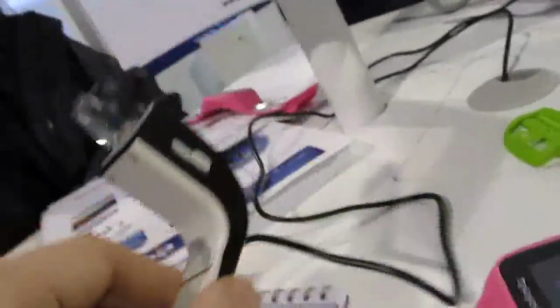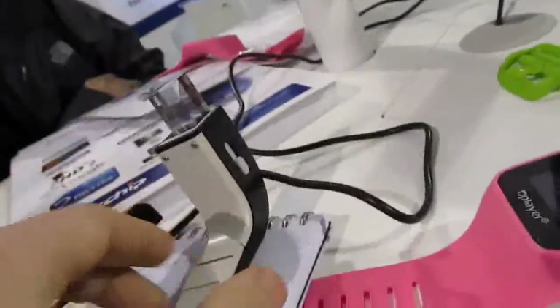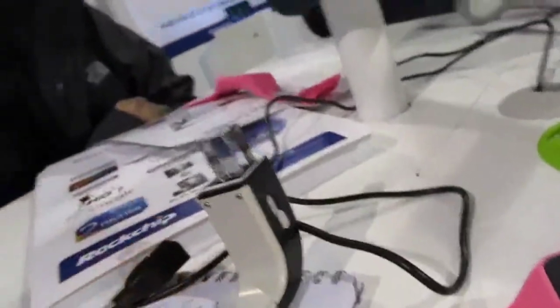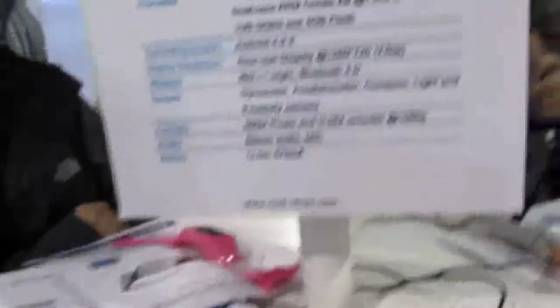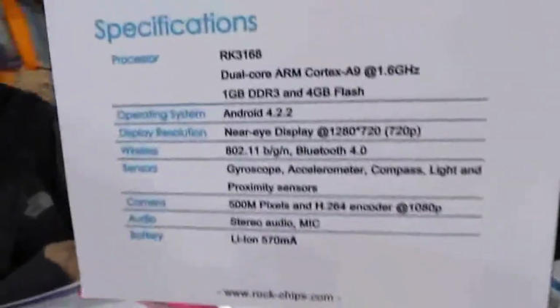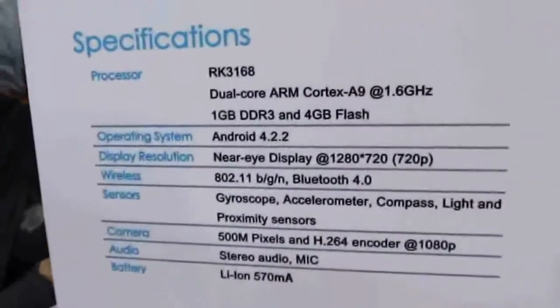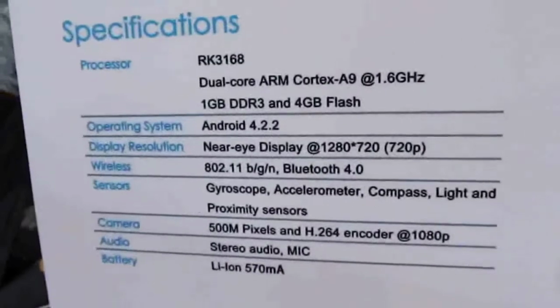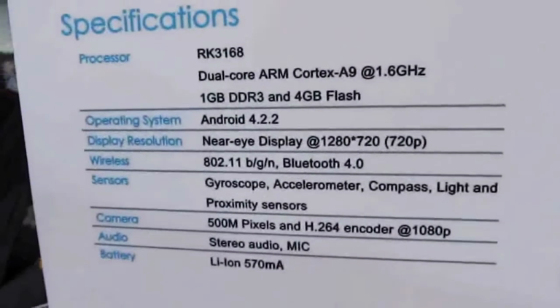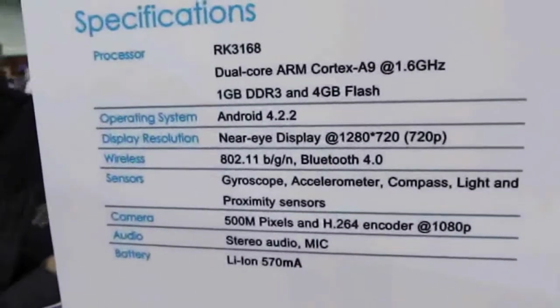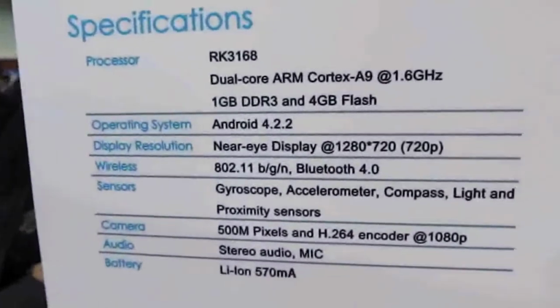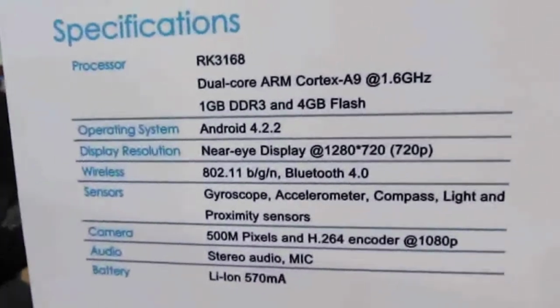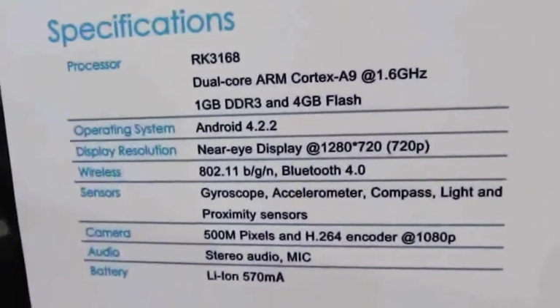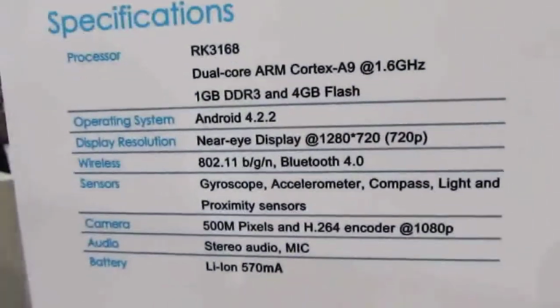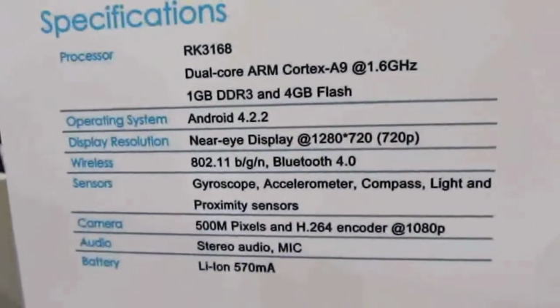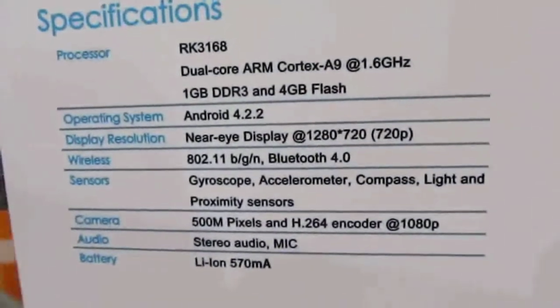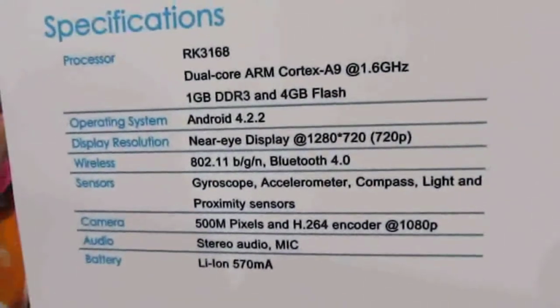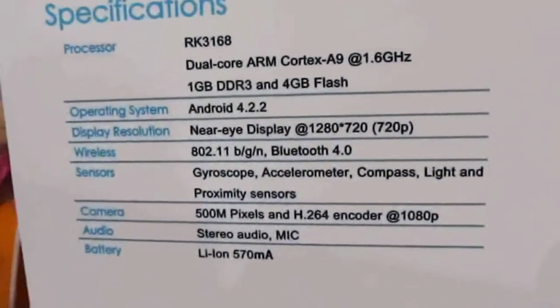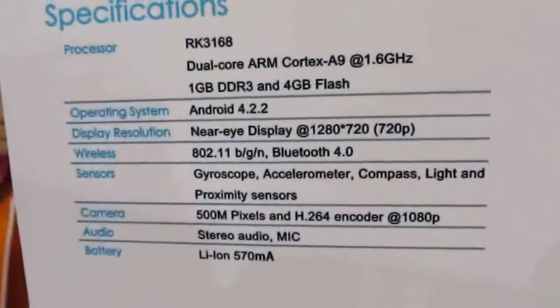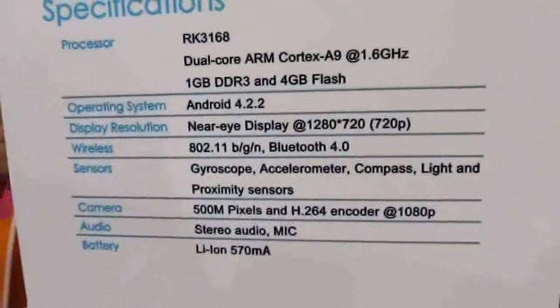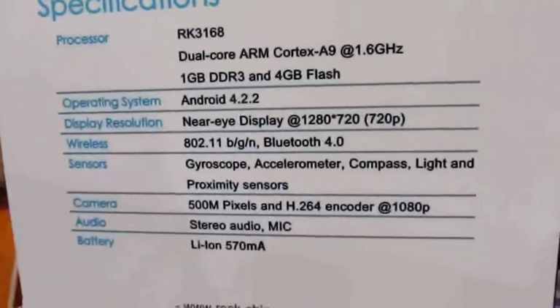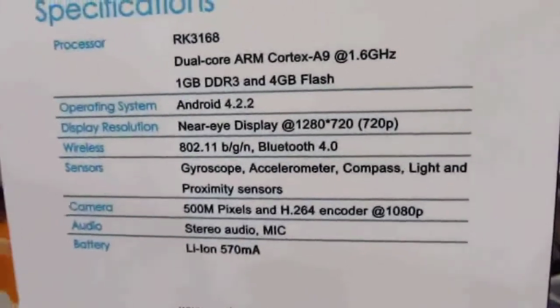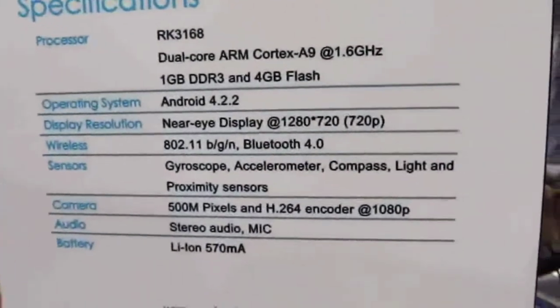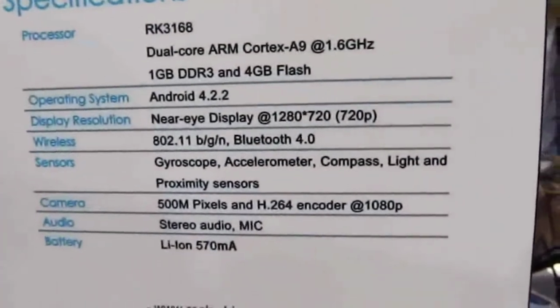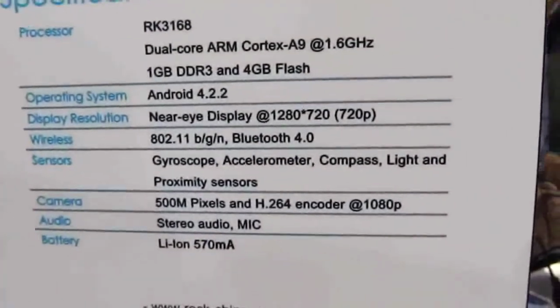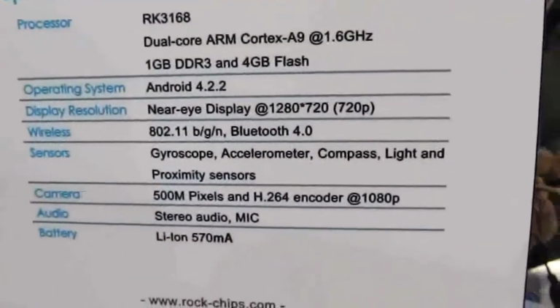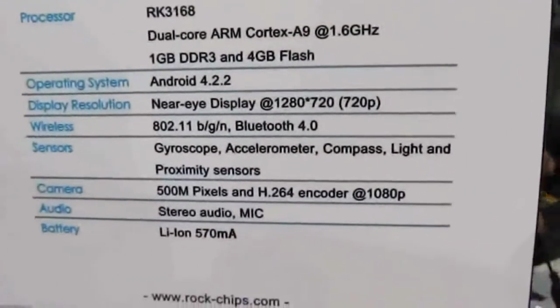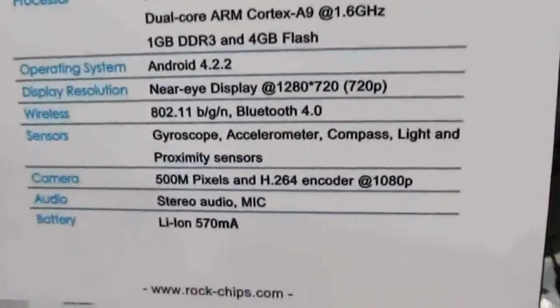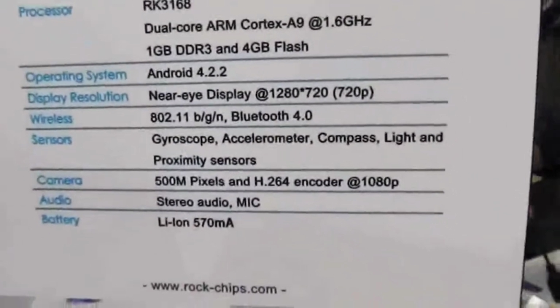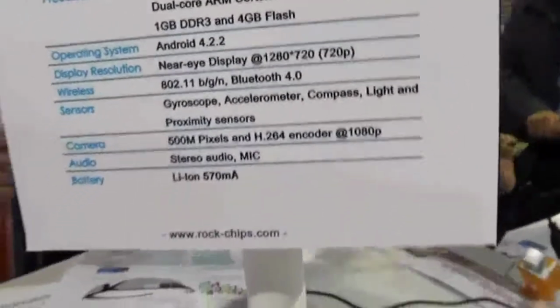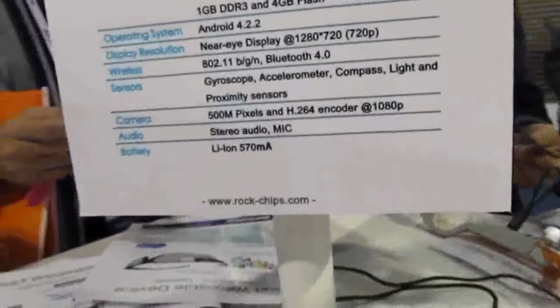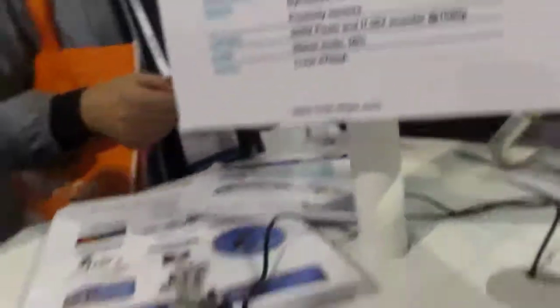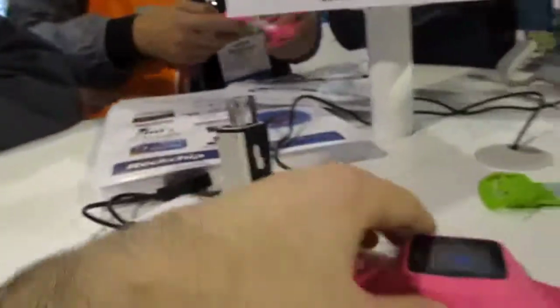It's a wearable device with an RK3168 processor — a dual-core chip — 1GB of RAM, 4GB of flash memory, and an Android 4.2-based operating system. It has the equivalent of a 1280 by 720 pixel display, and also has a camera that you can use to take pictures.